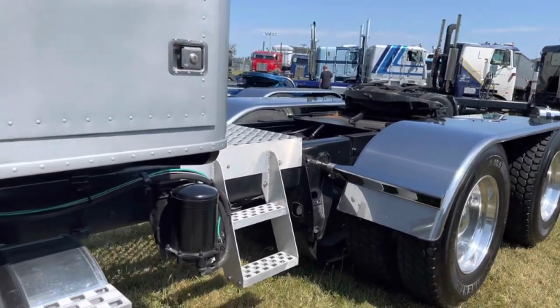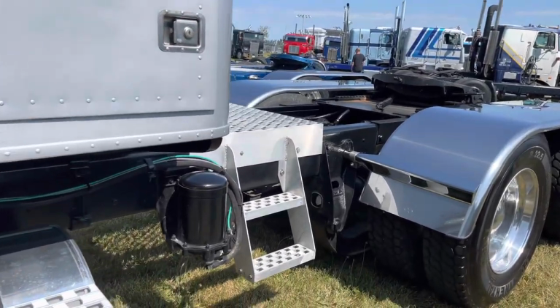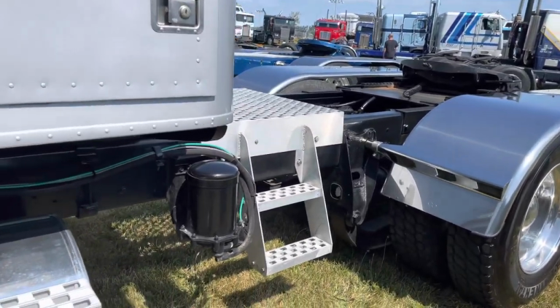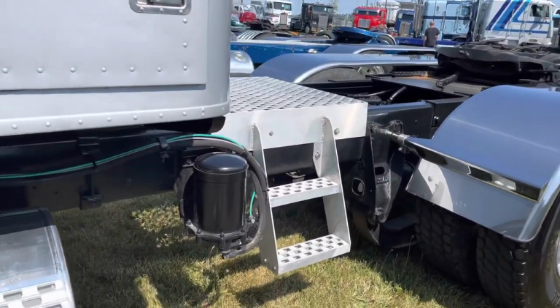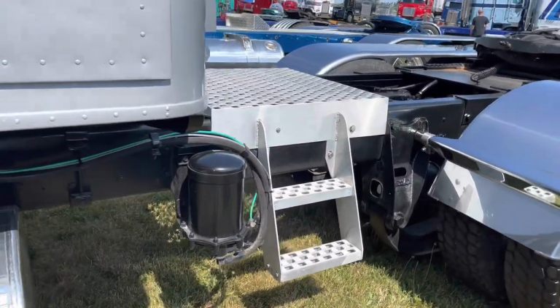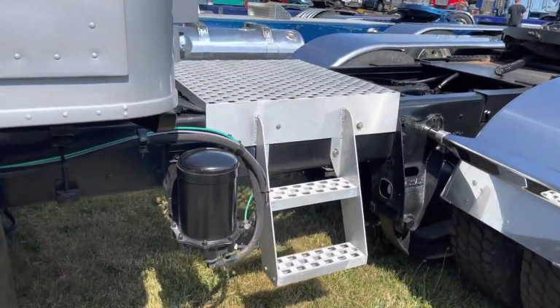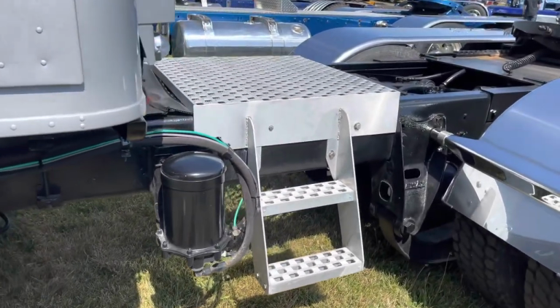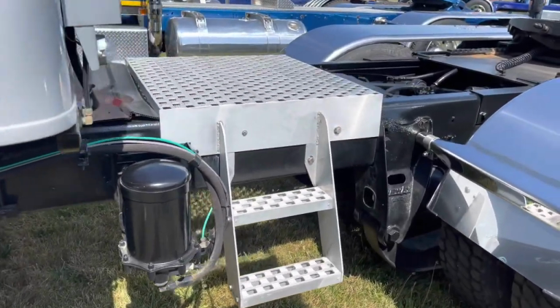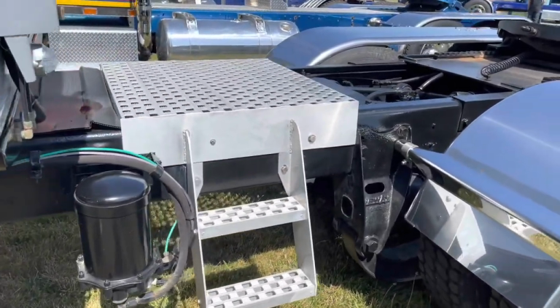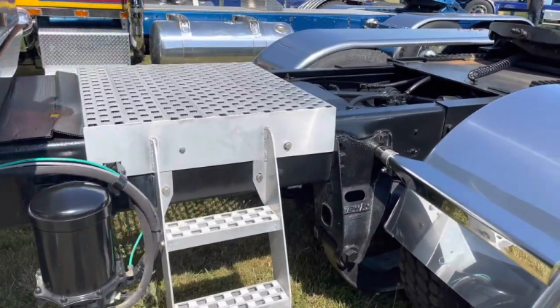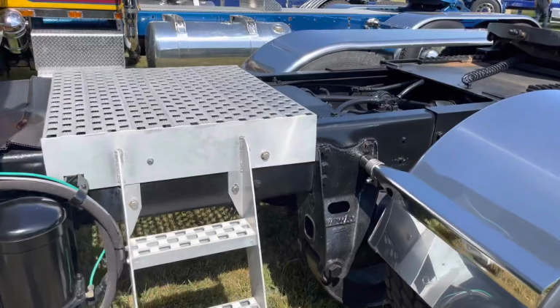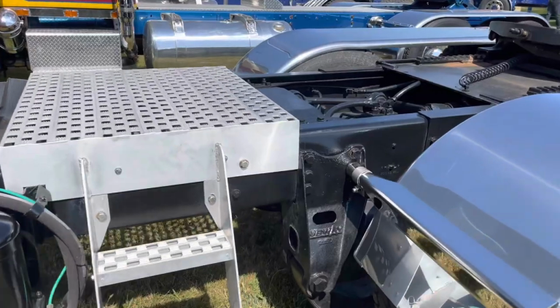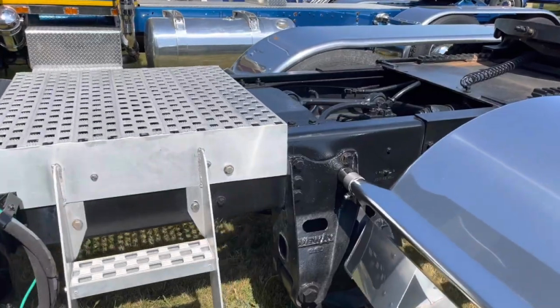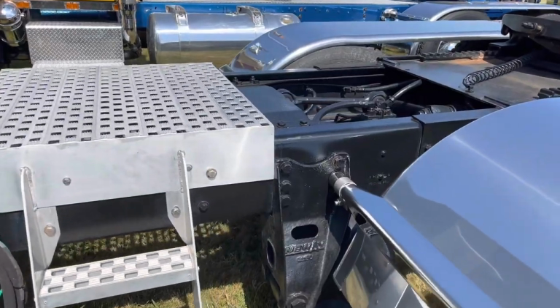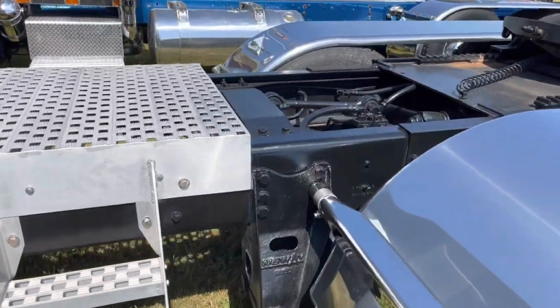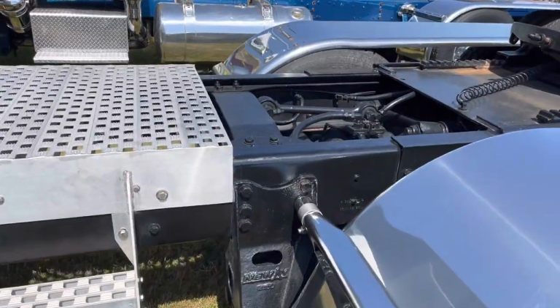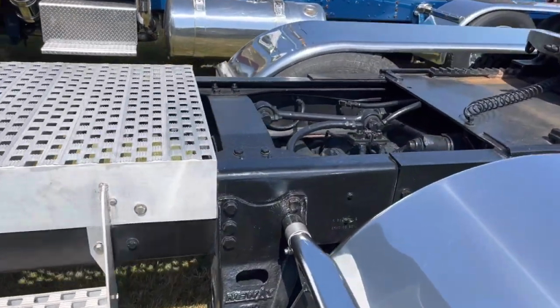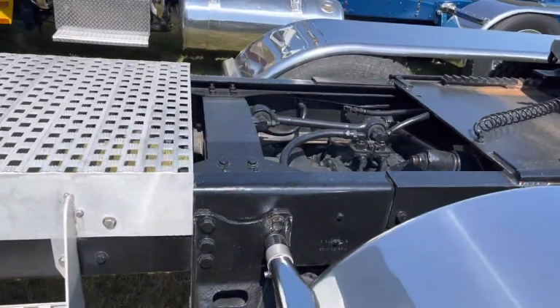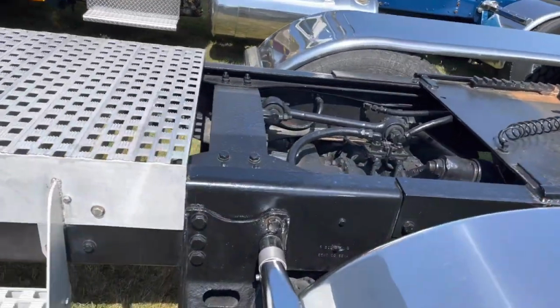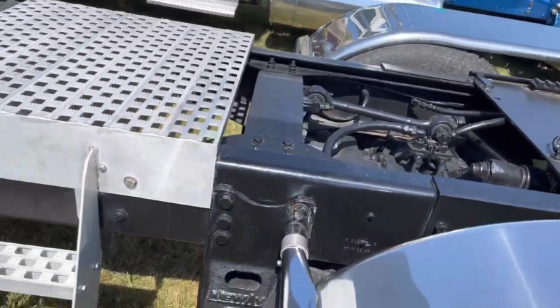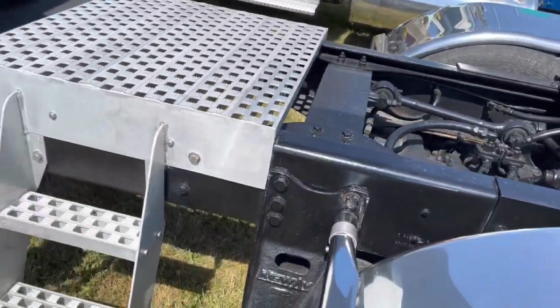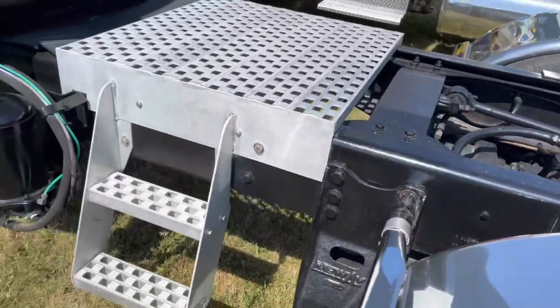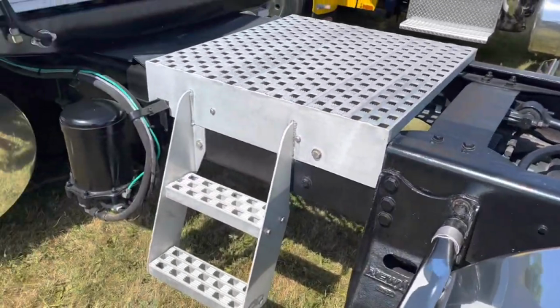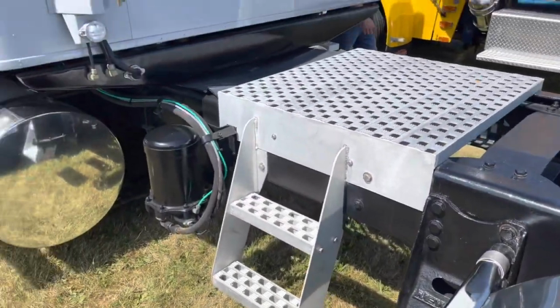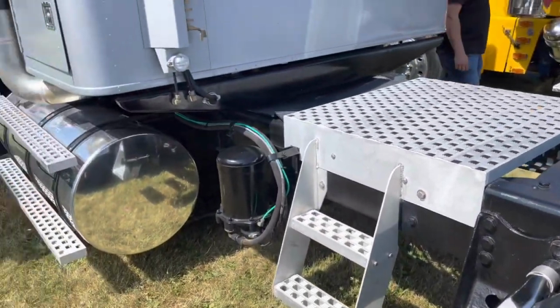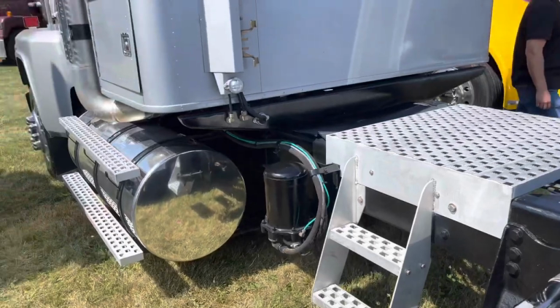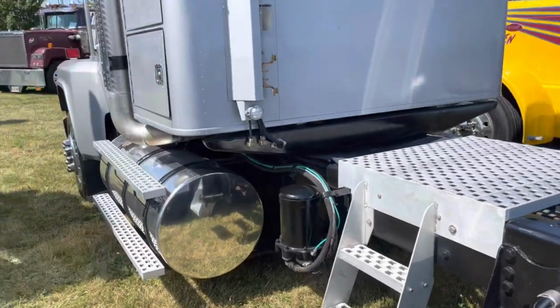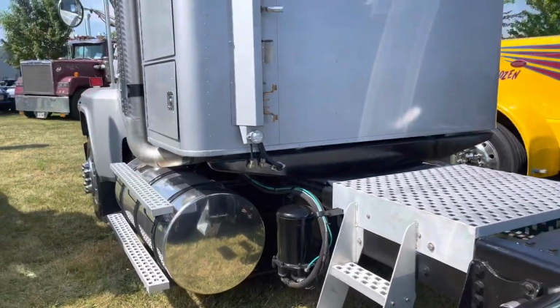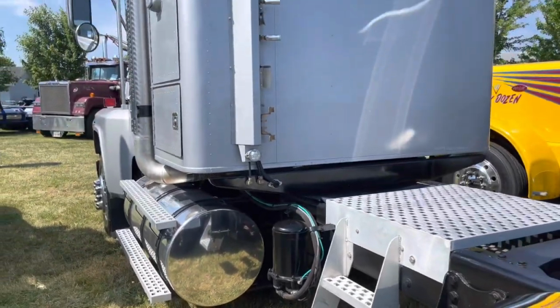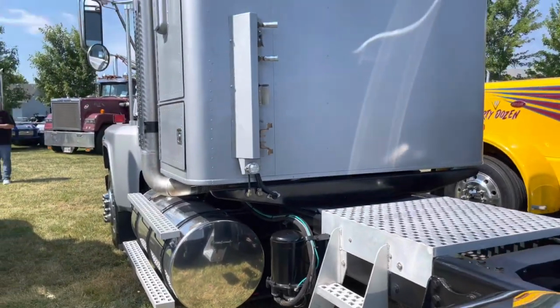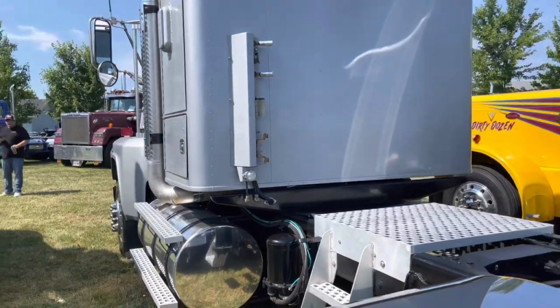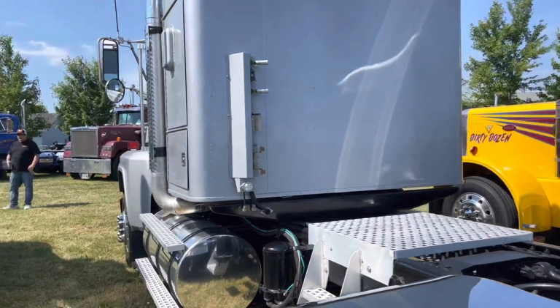Everything on it works, but it just gets used as a toy basically now to haul my toy hauler around. Just something fun to have — basically go get ice cream with.